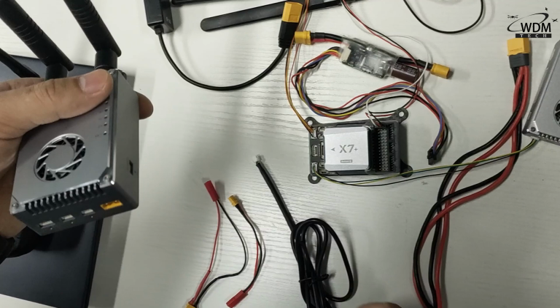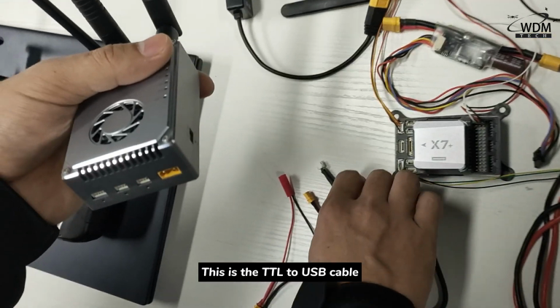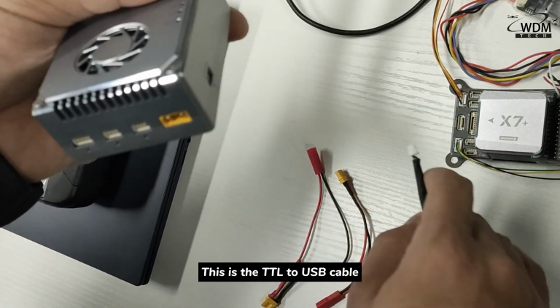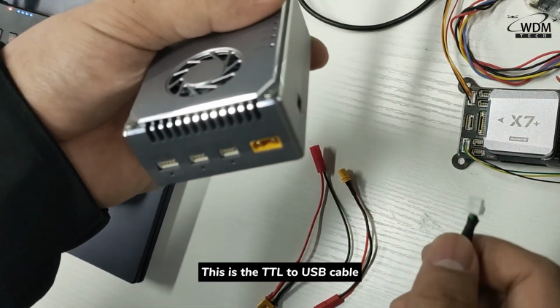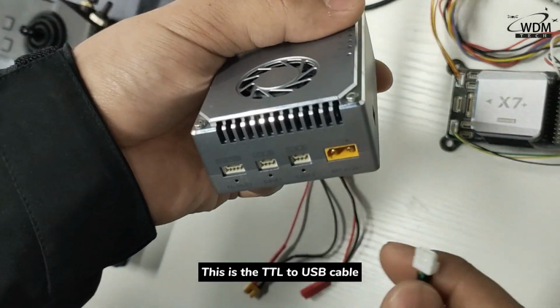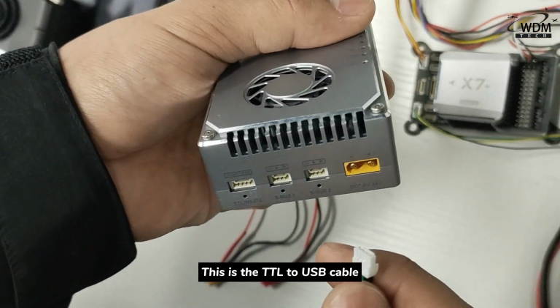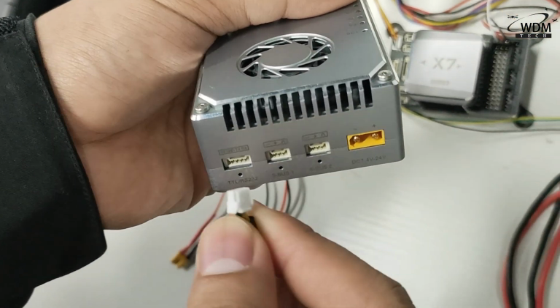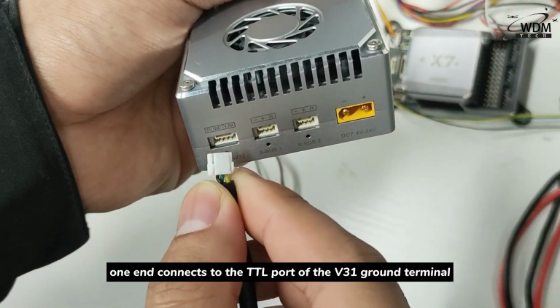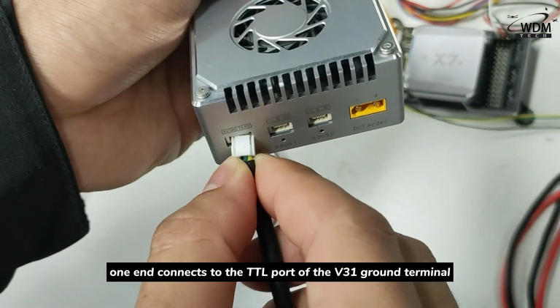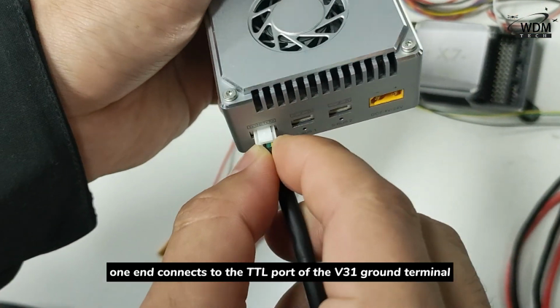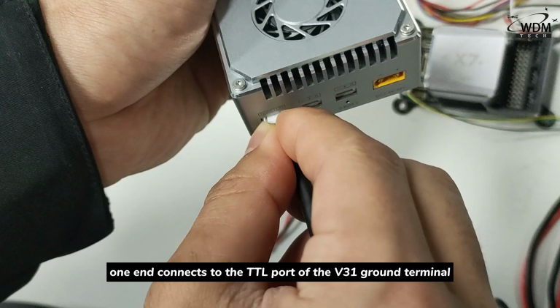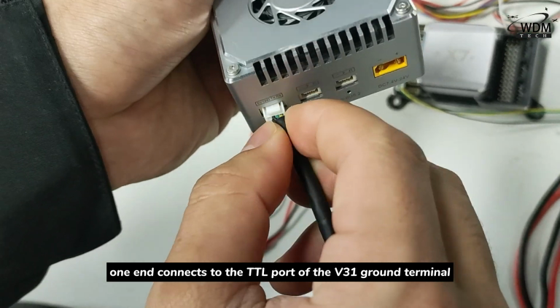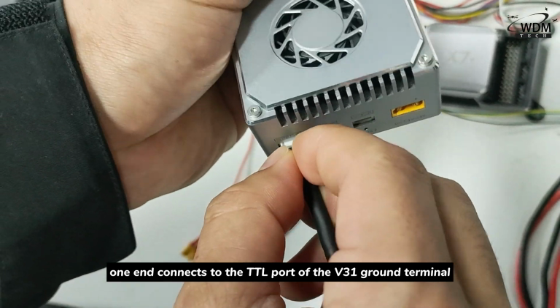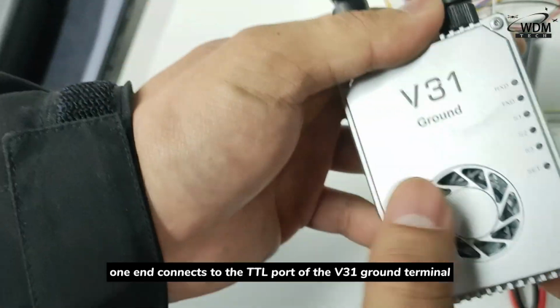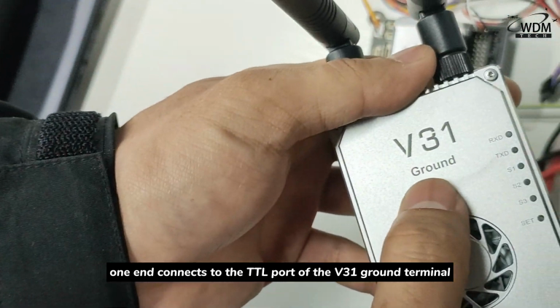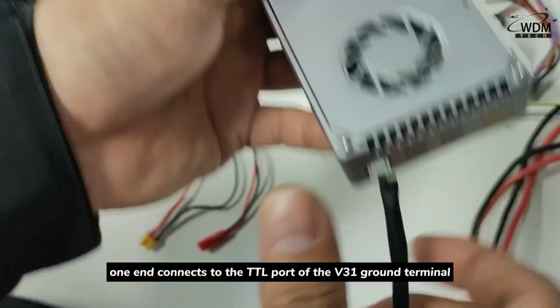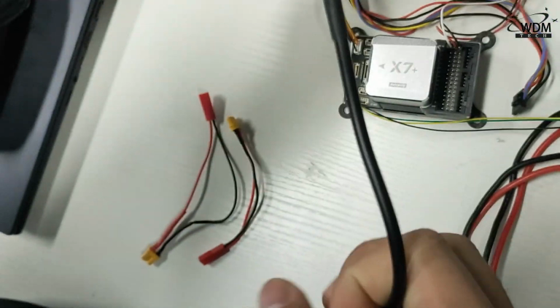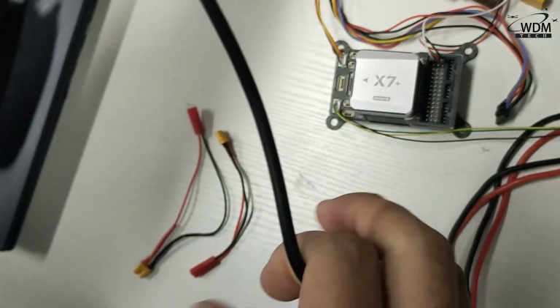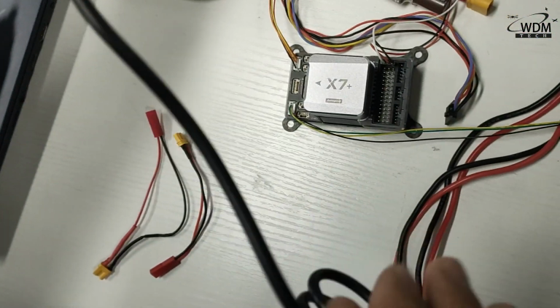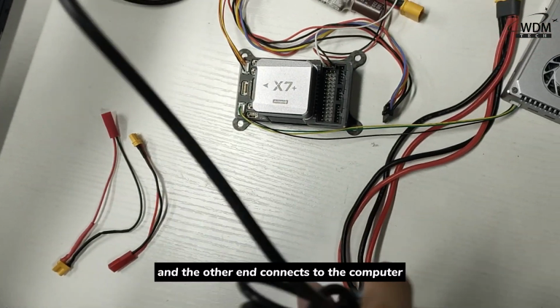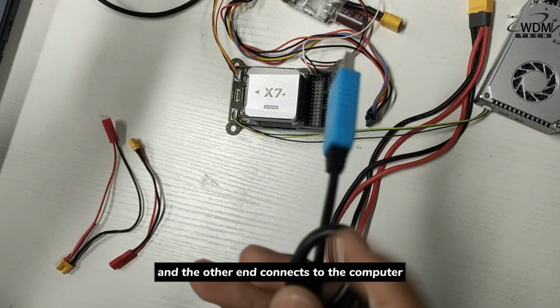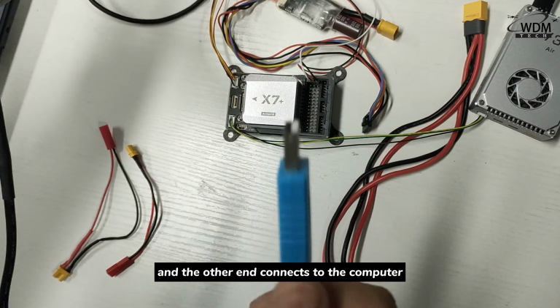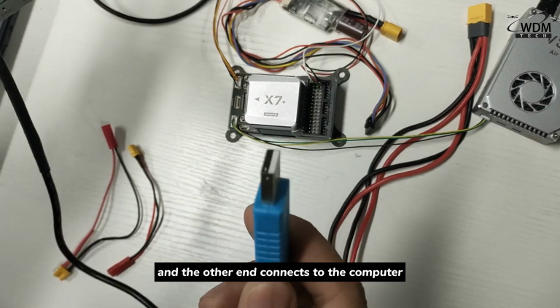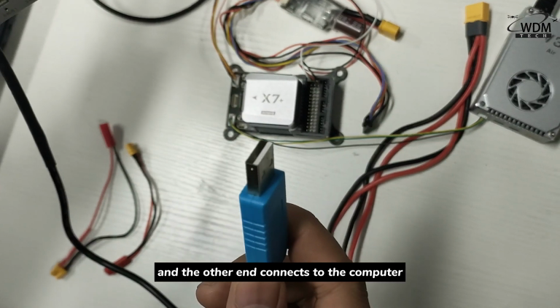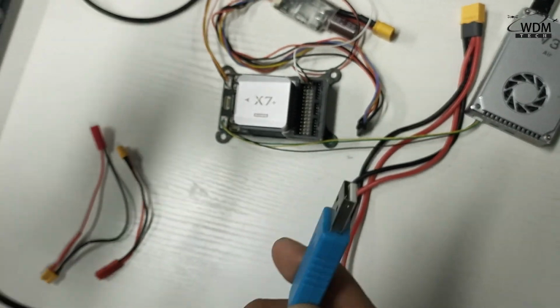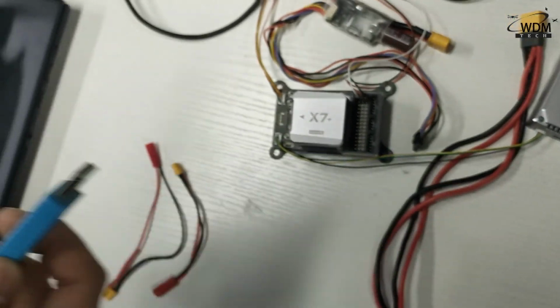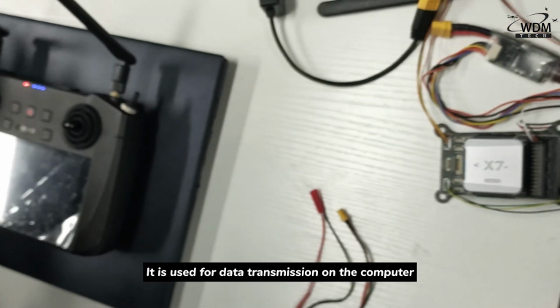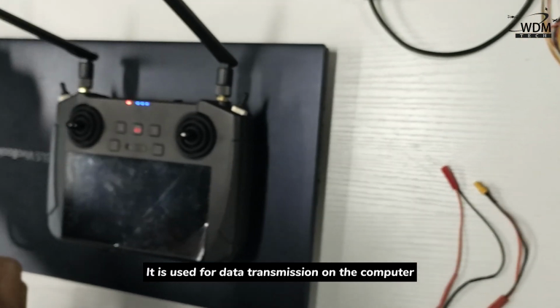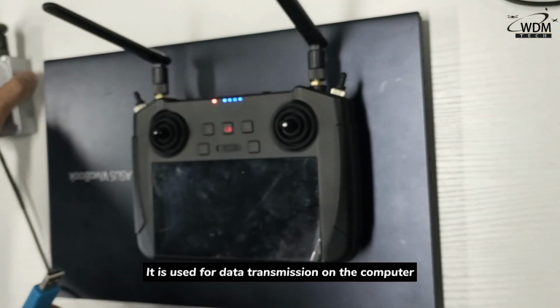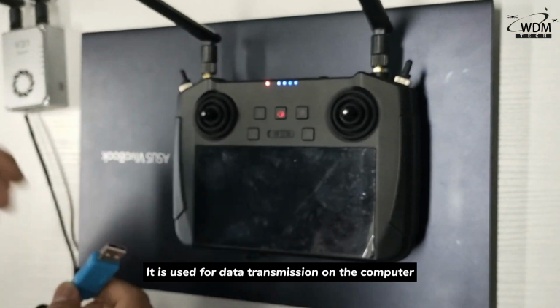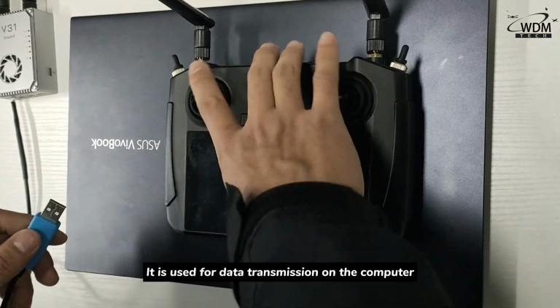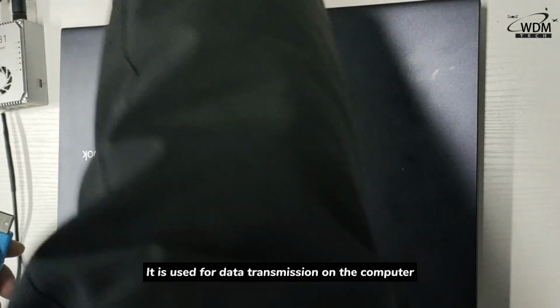This is the TTL to USB cable. One end connects to the TTL port of the V31 ground terminal, and the other end connects to the computer. It is used for data transmission on the computer.